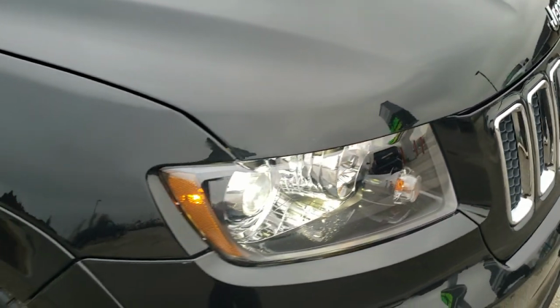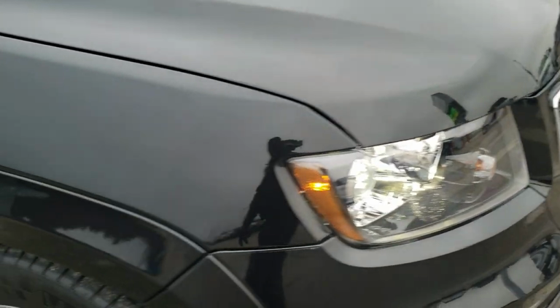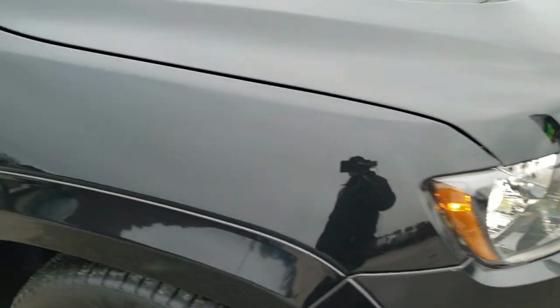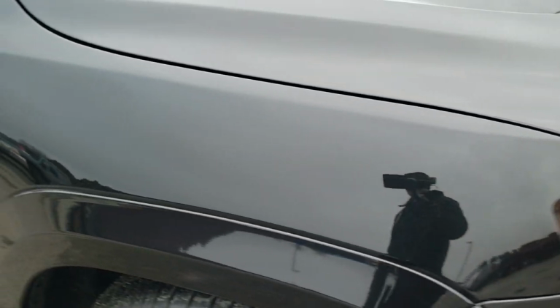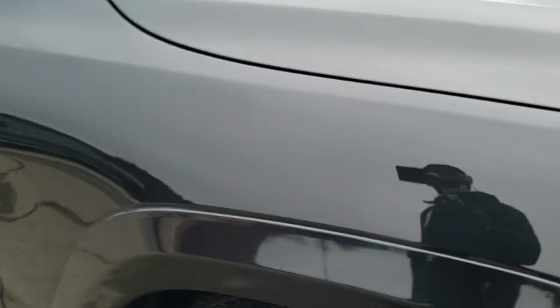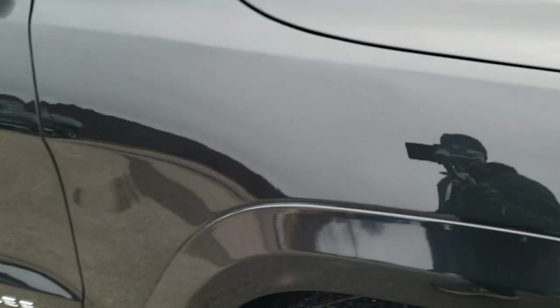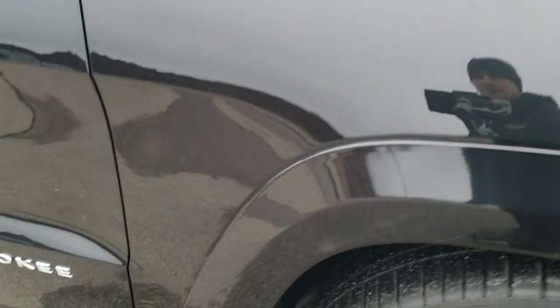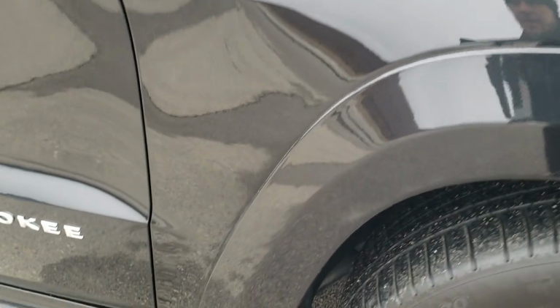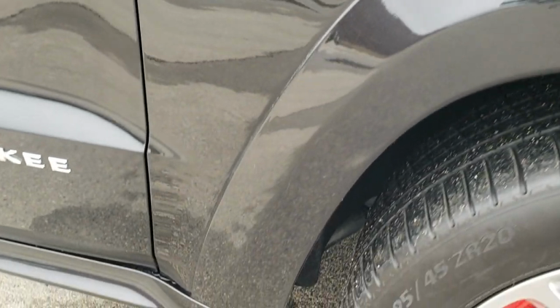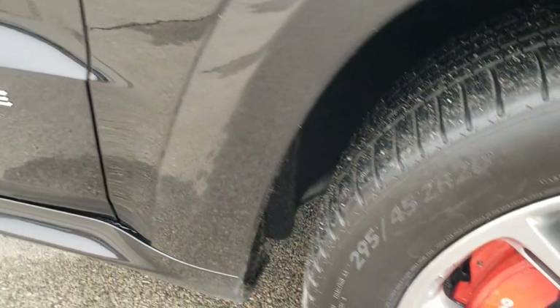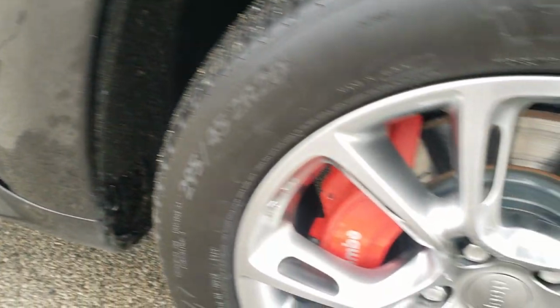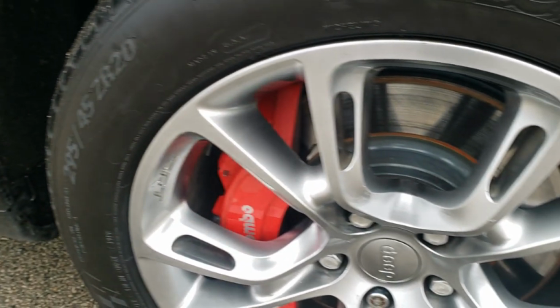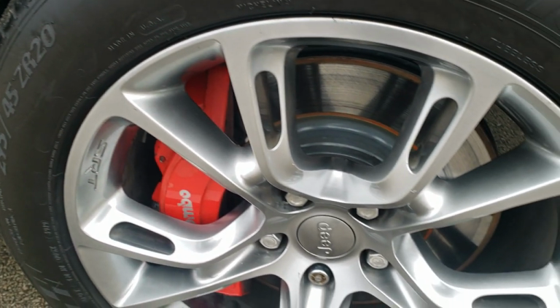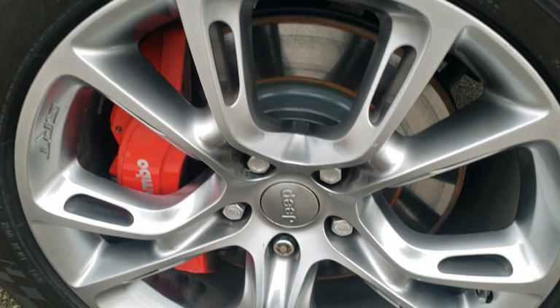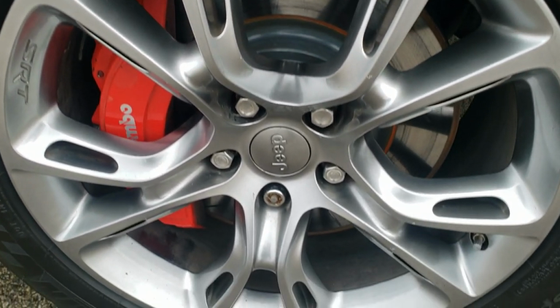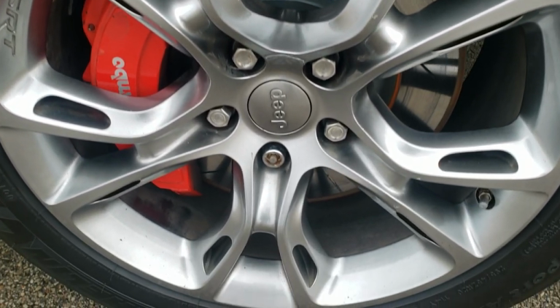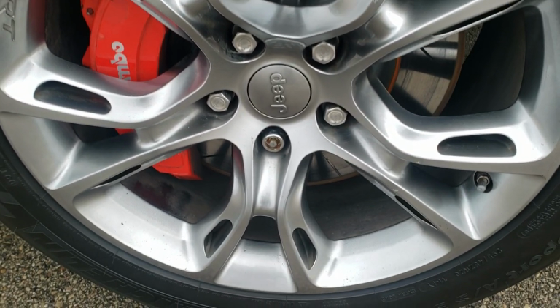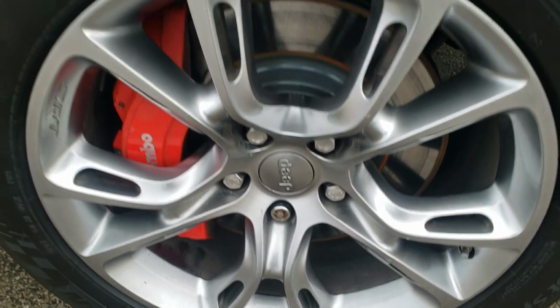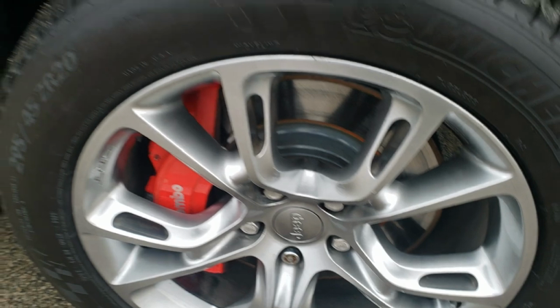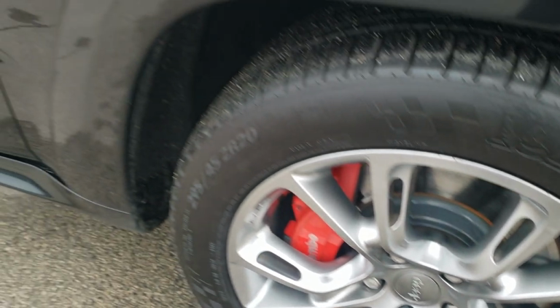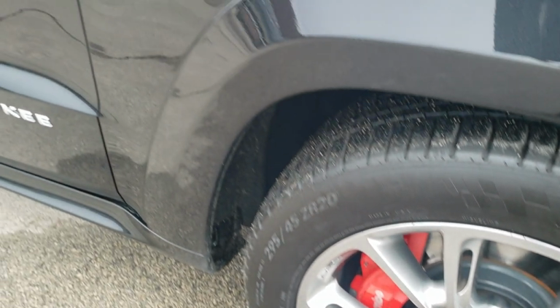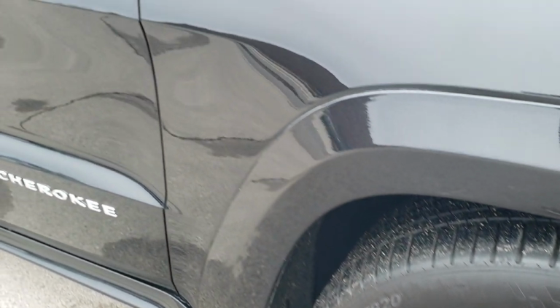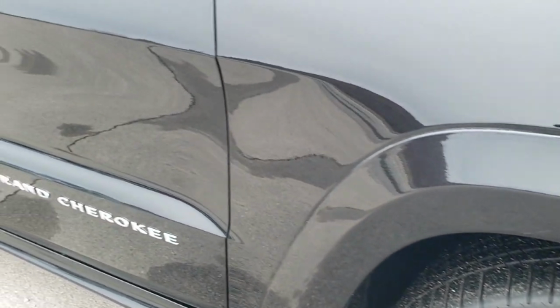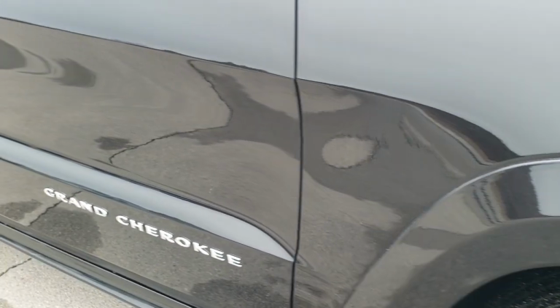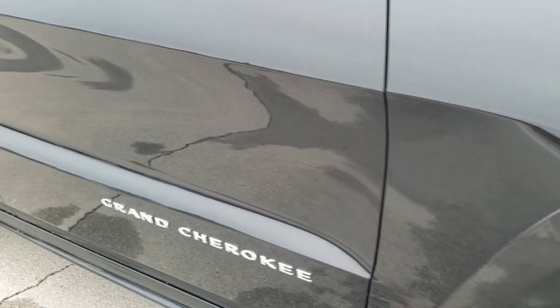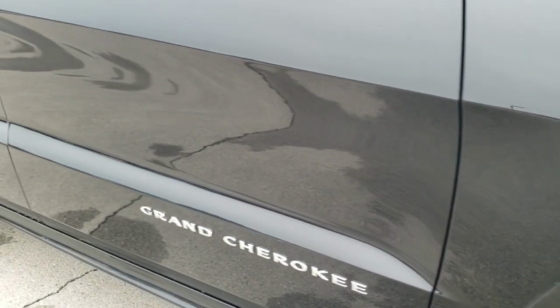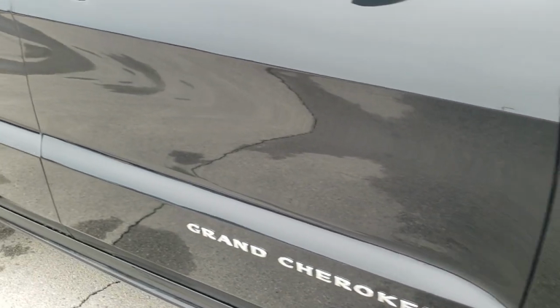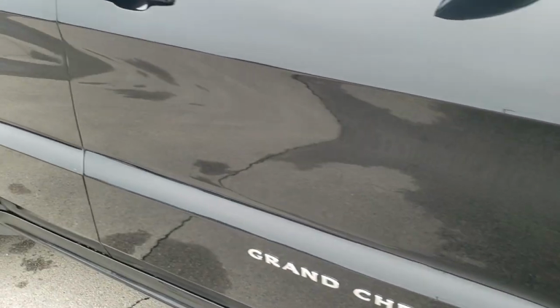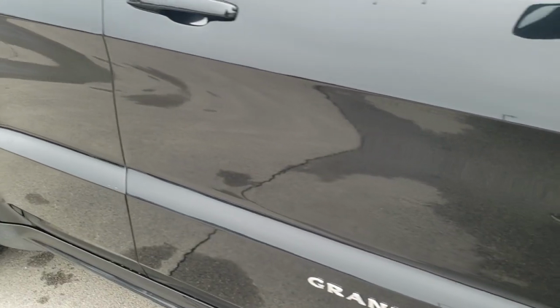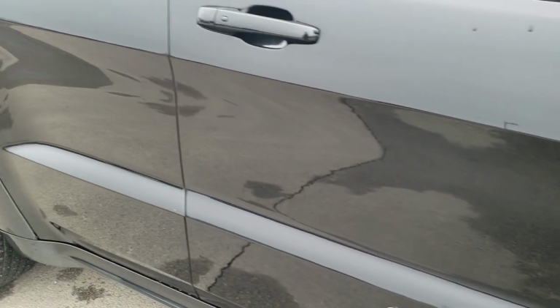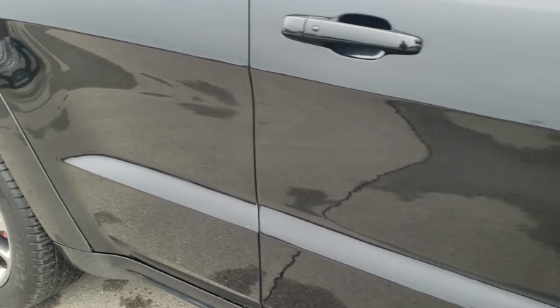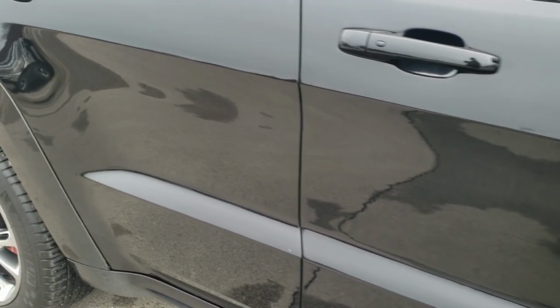Passenger side fender is in excellent shape as well, and the passenger side rim has no major scuffs or scrapes. As you go down this side of the Jeep you can see just how clean the body is, how reflective and mirror-like that paint is.